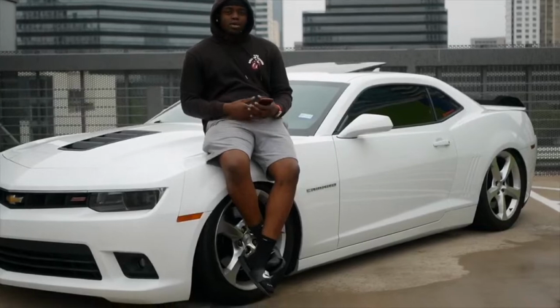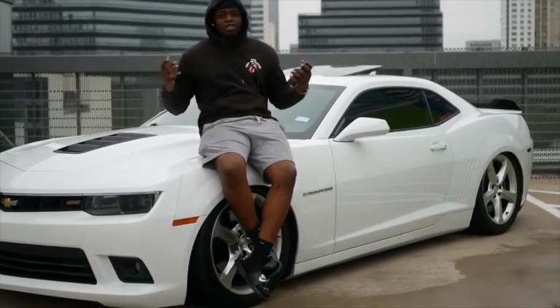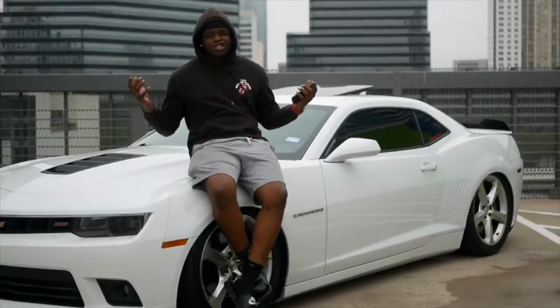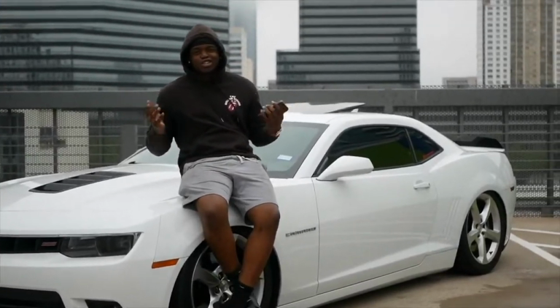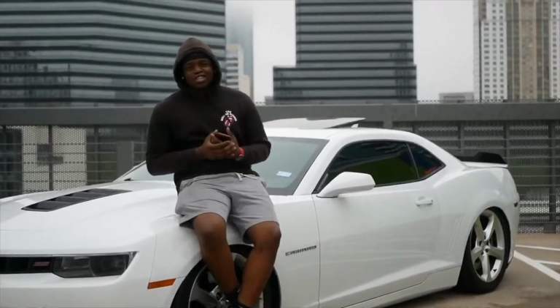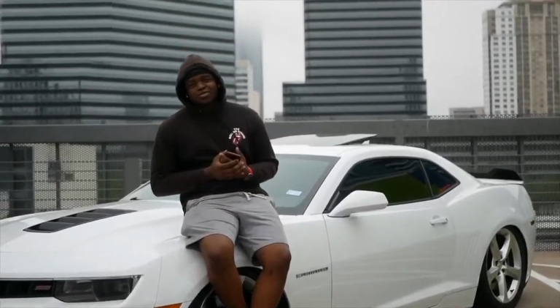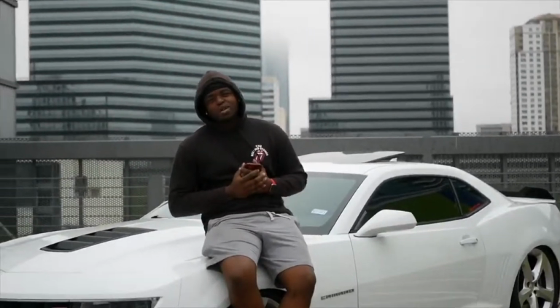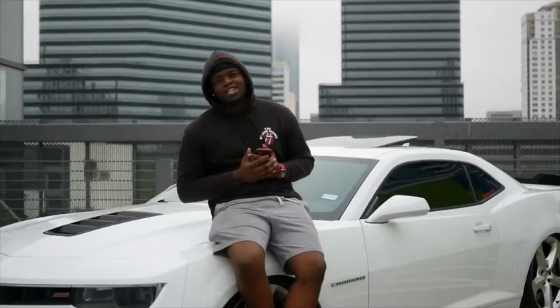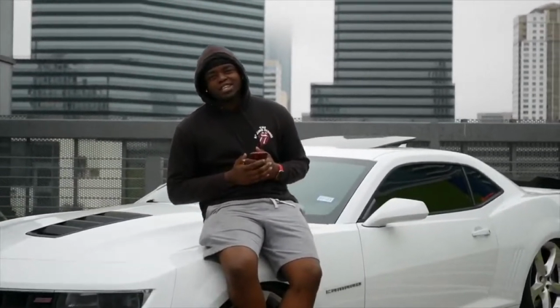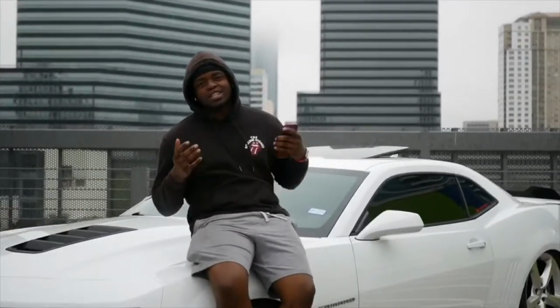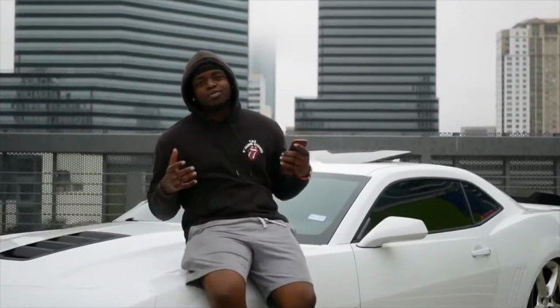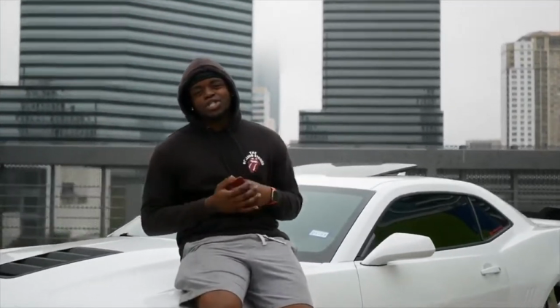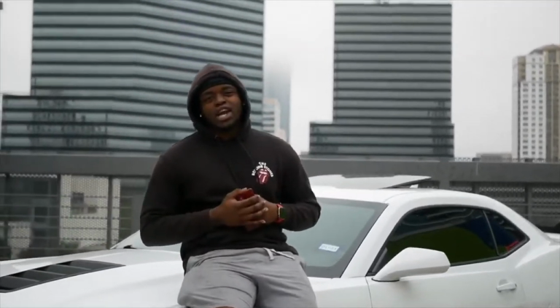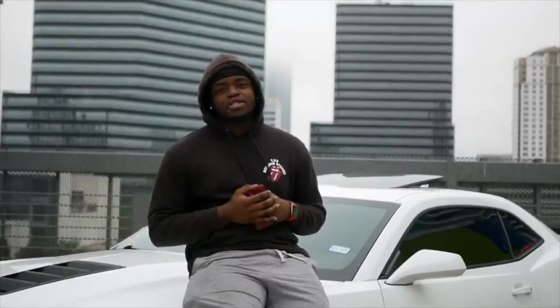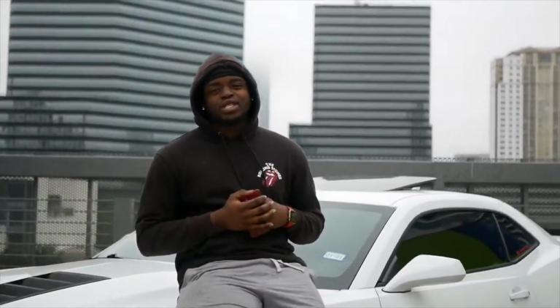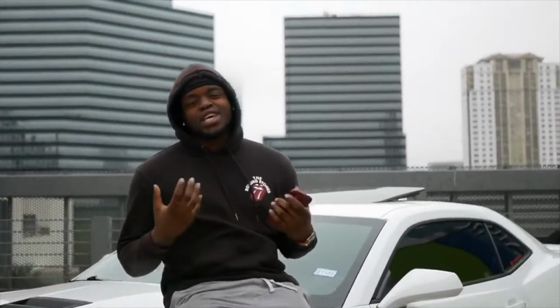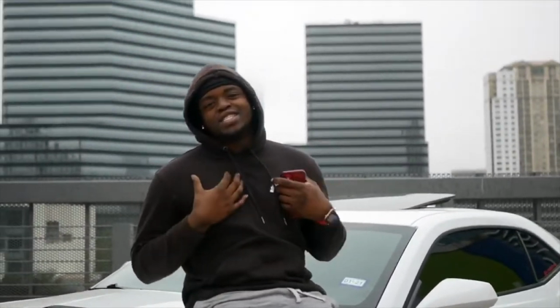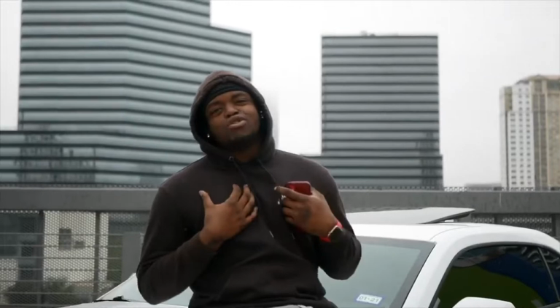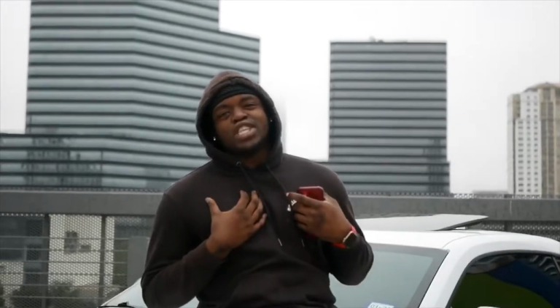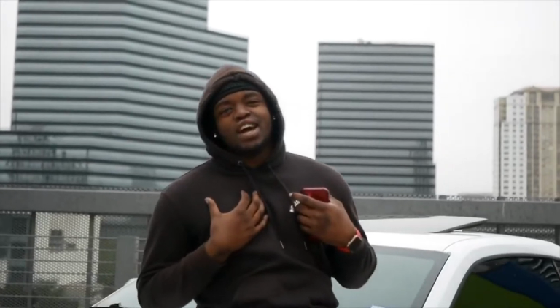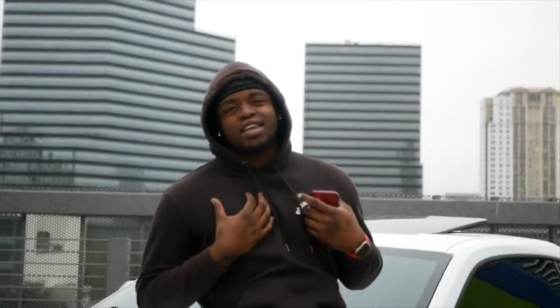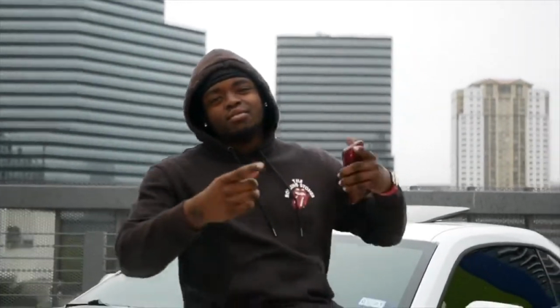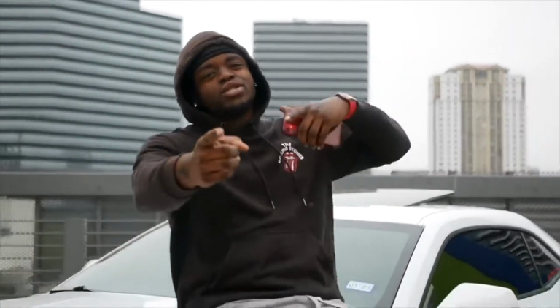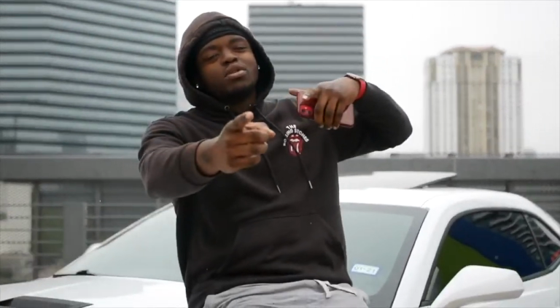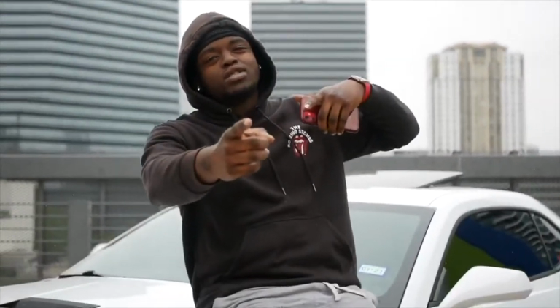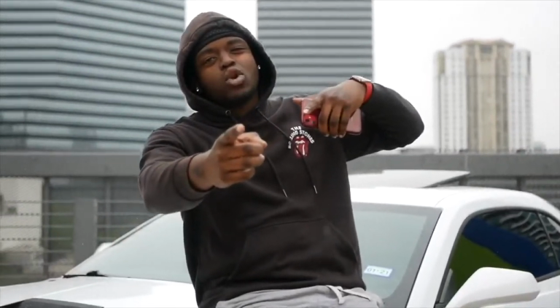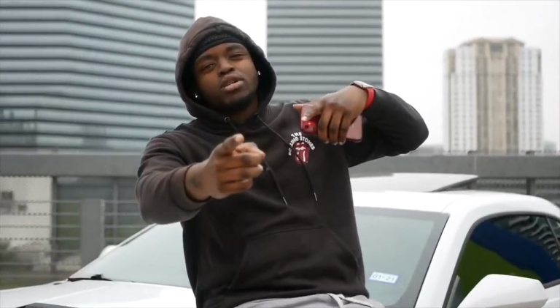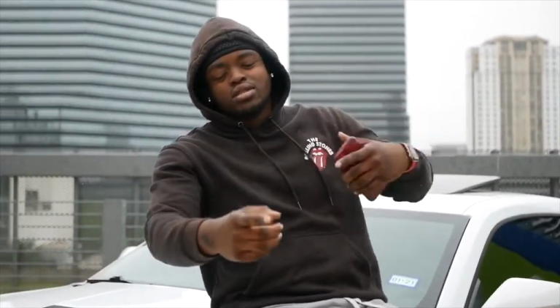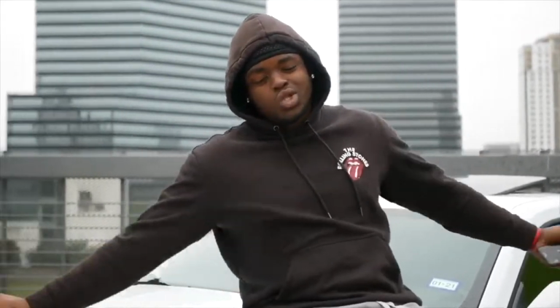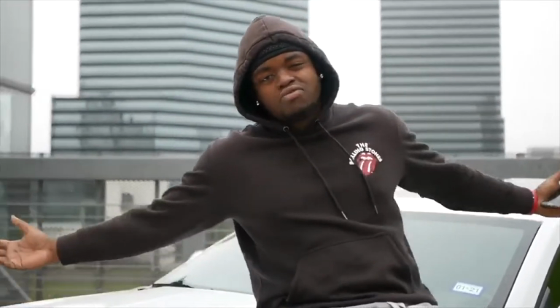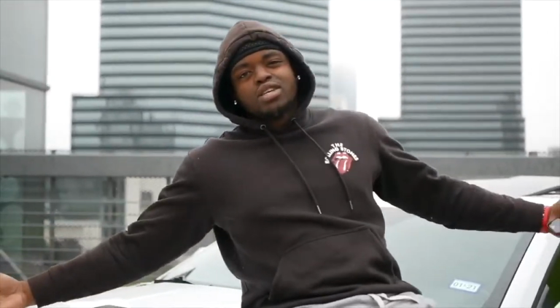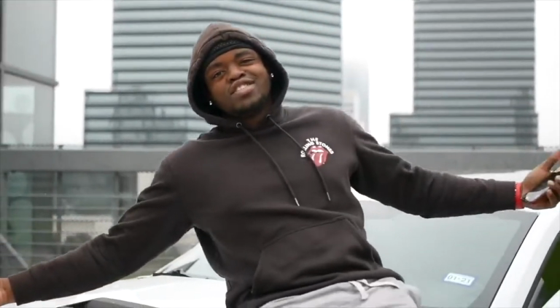Welcome back to yet another episode of JI Productions. It's your boy JI — make sure you smash that subscribe button and enjoy the video.